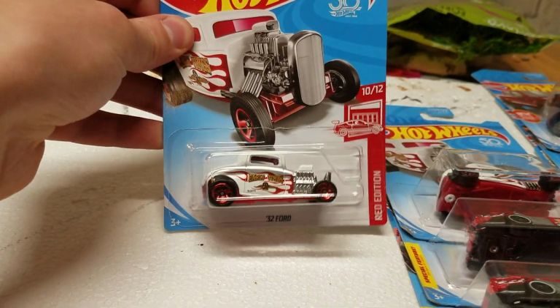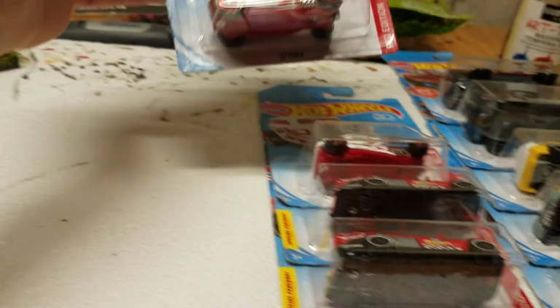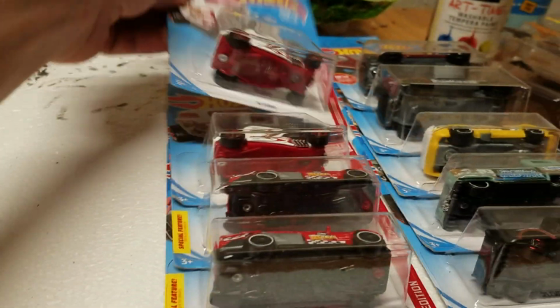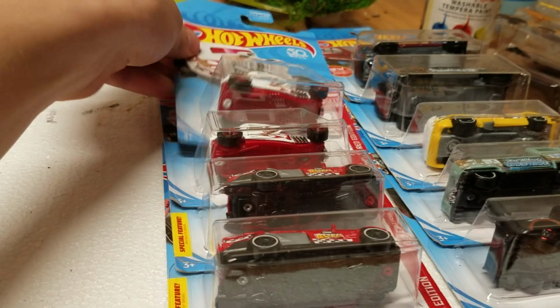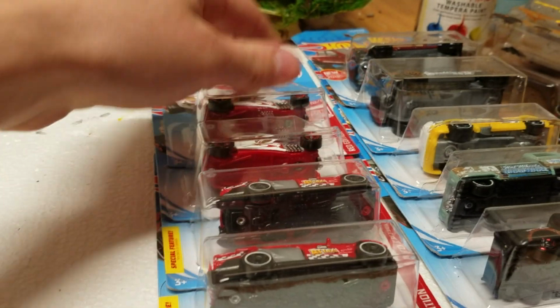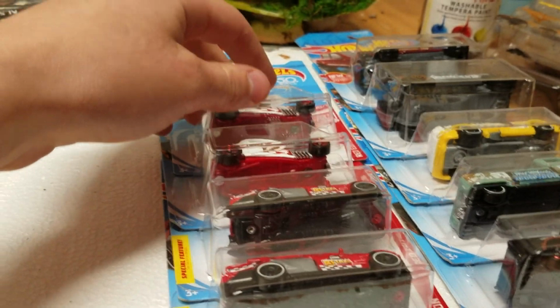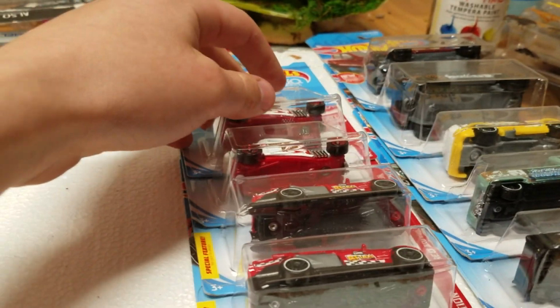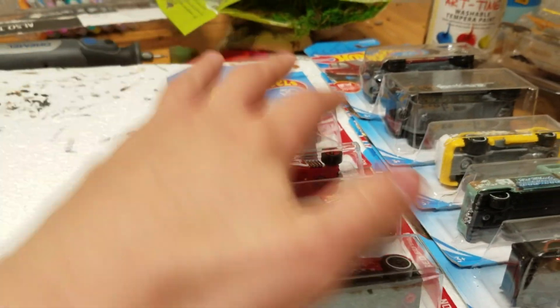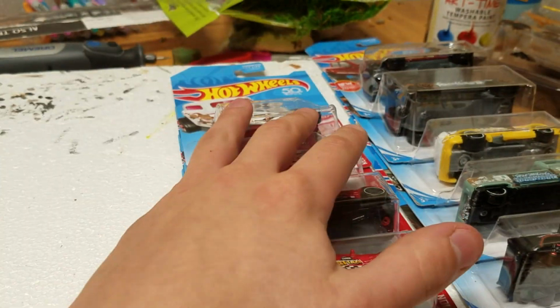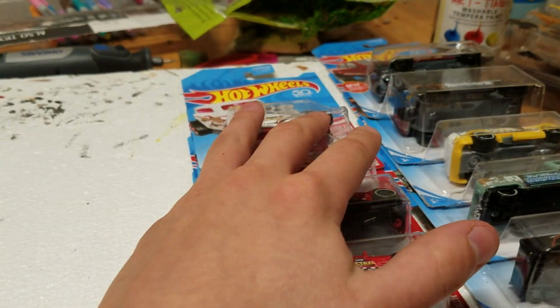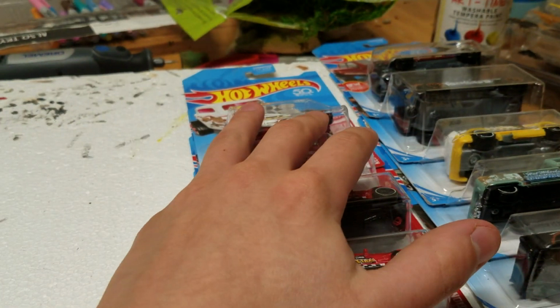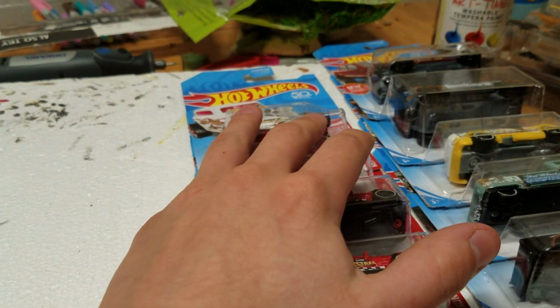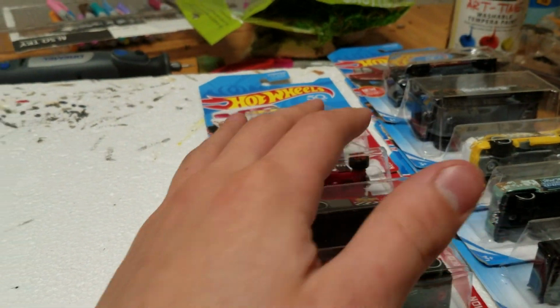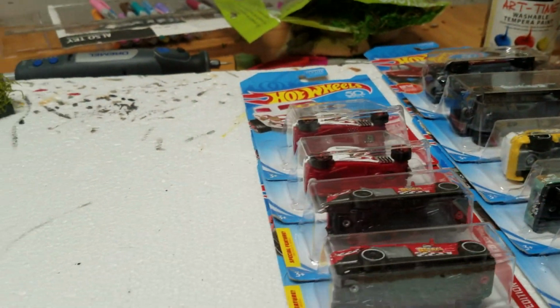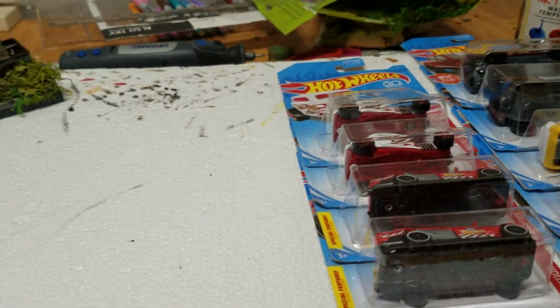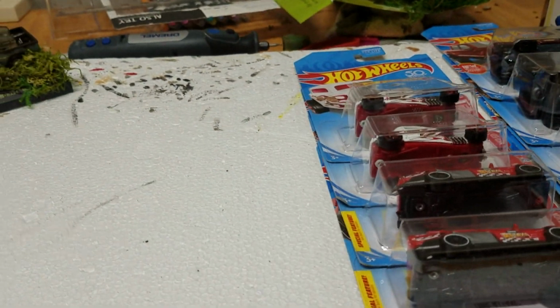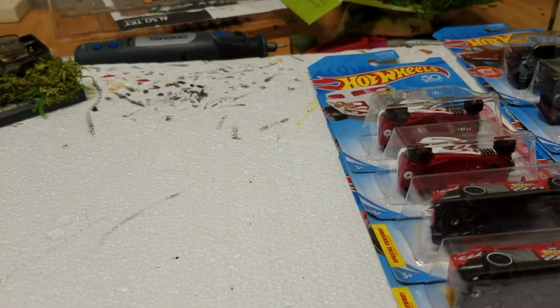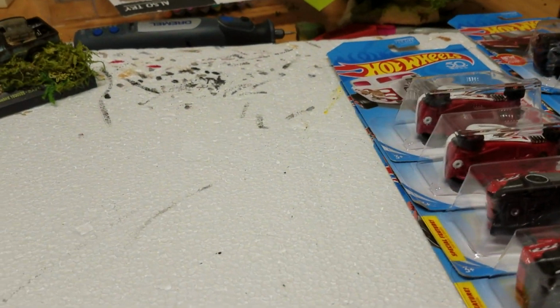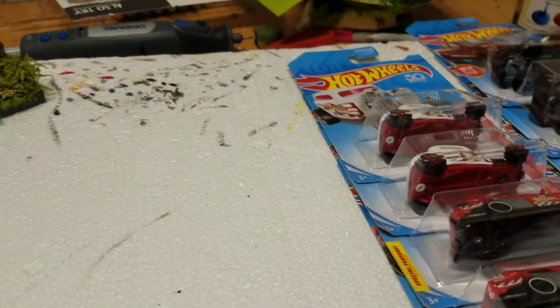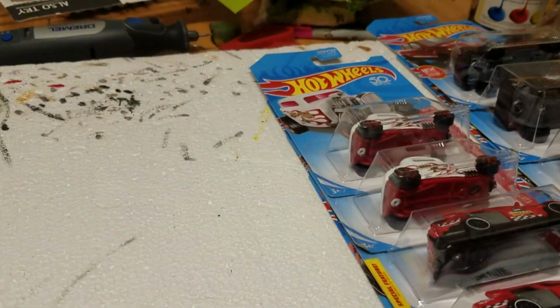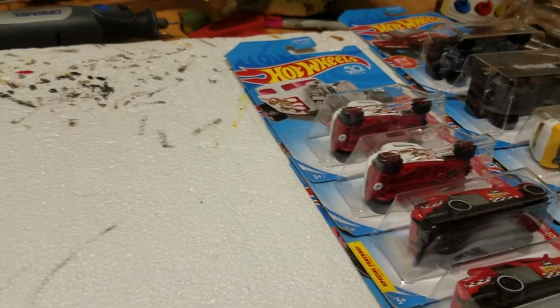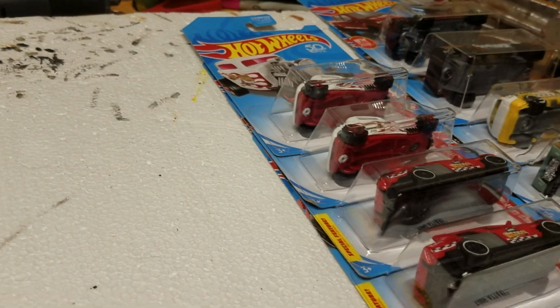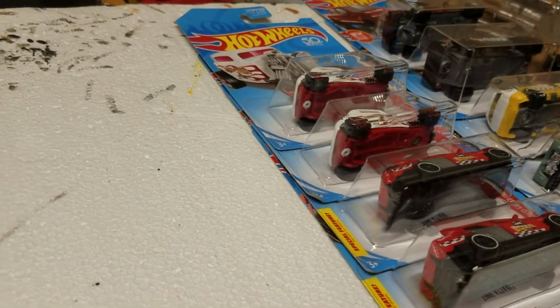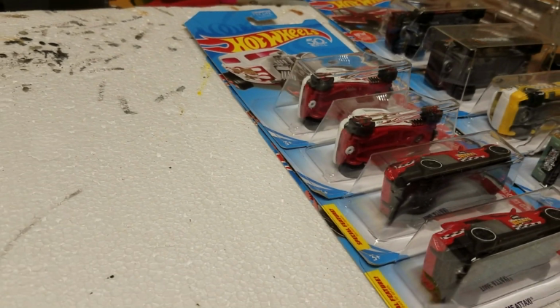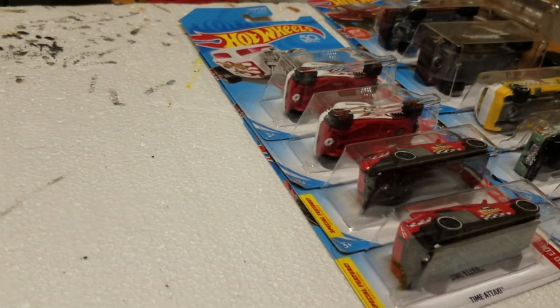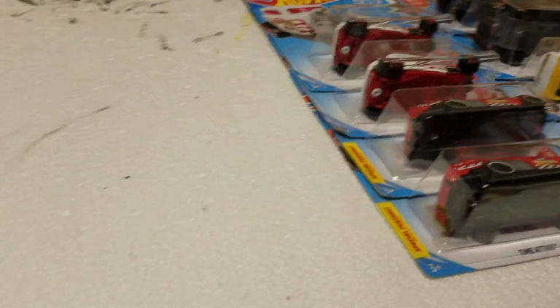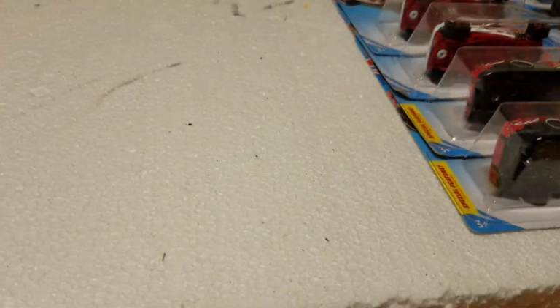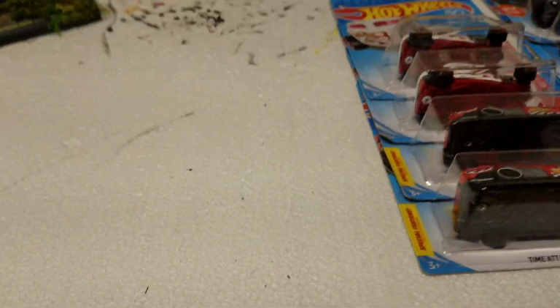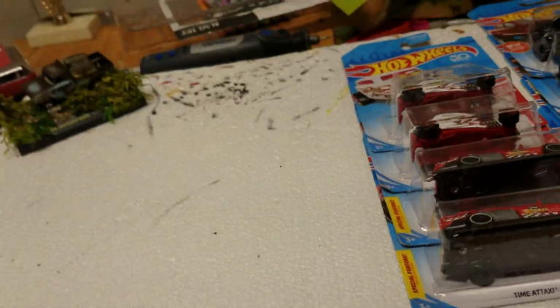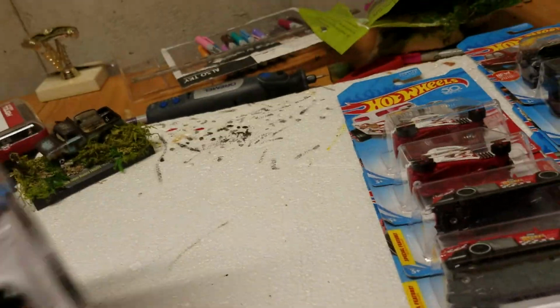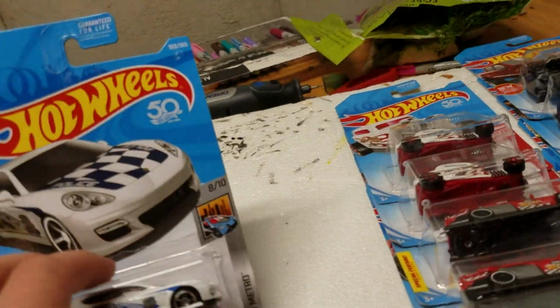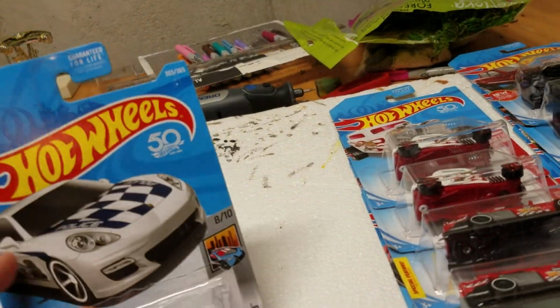And then the other Red Edition, number 12 of 12, is the white version of the Mercedes-AMG GT. But I decided not to pick that up because I already have three of them.